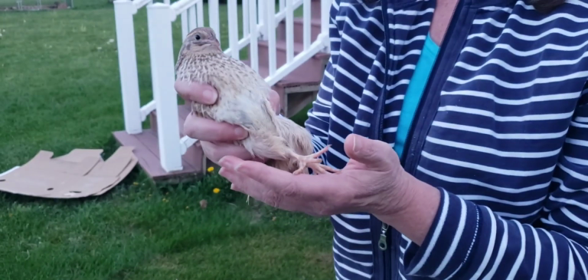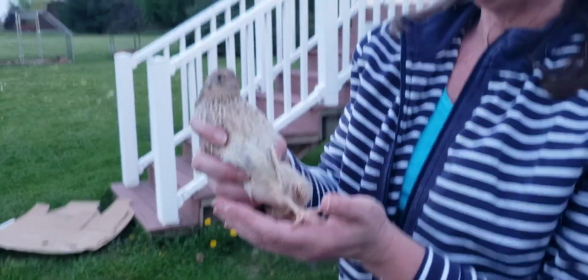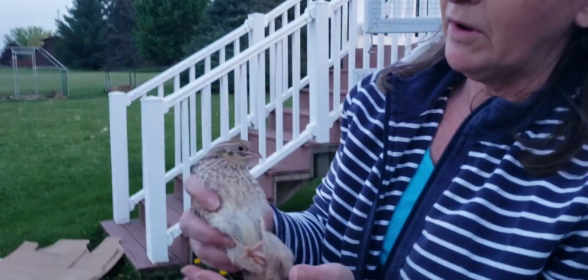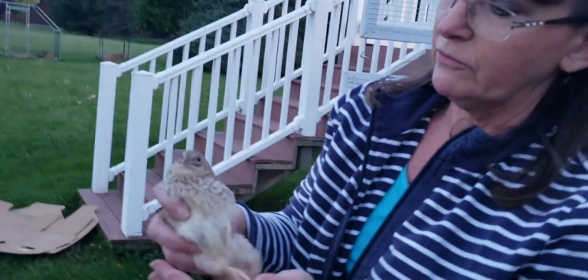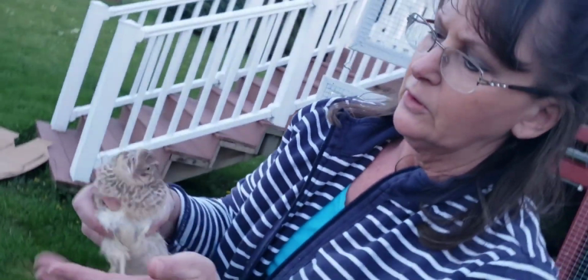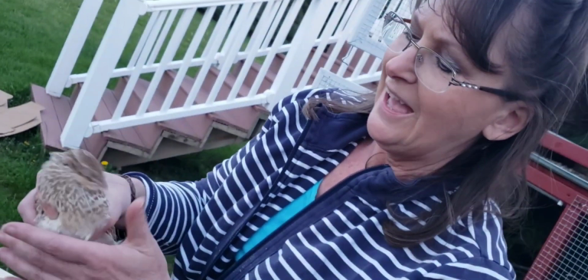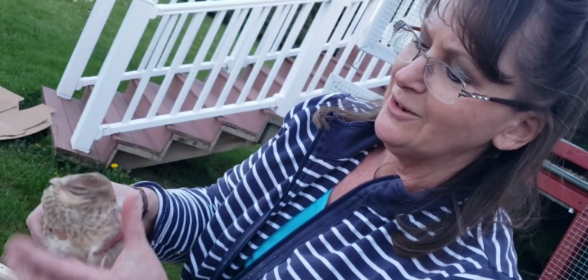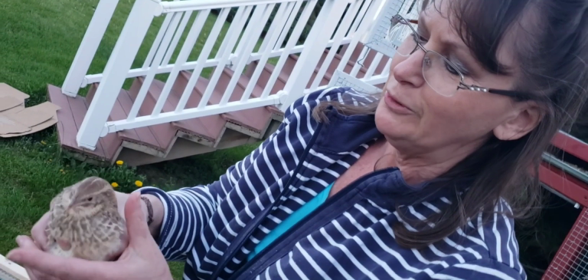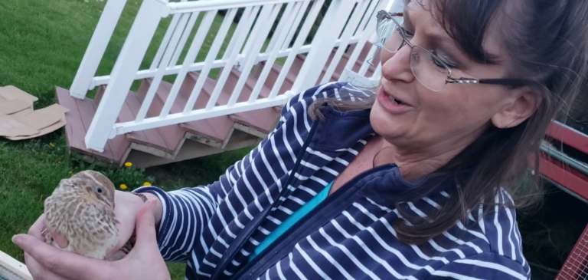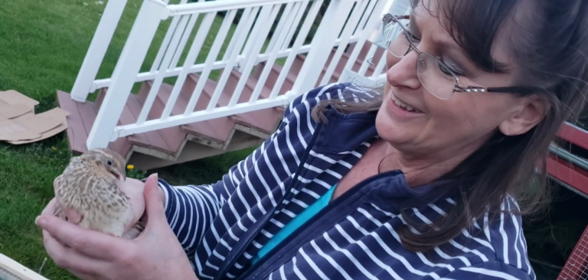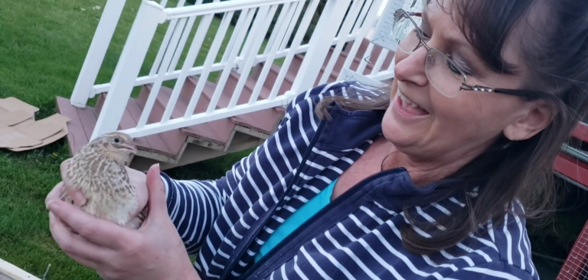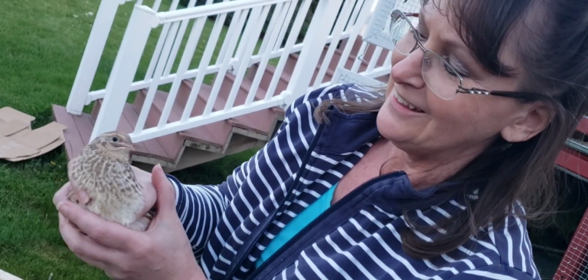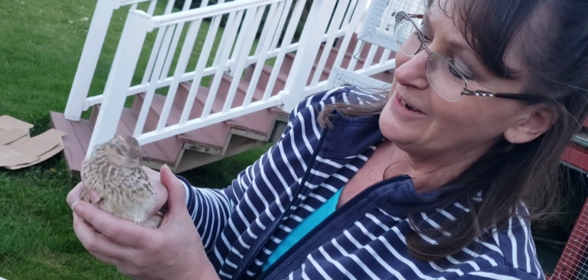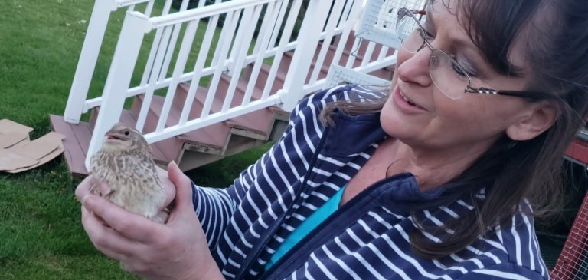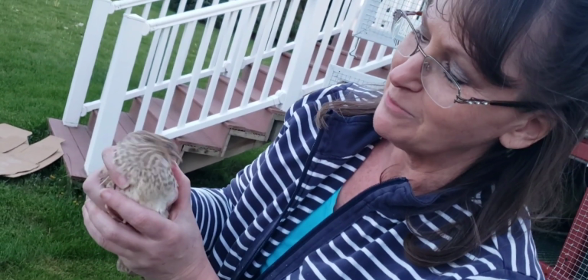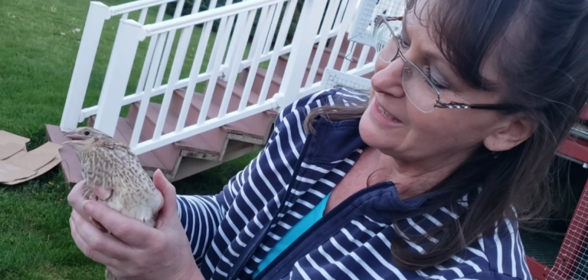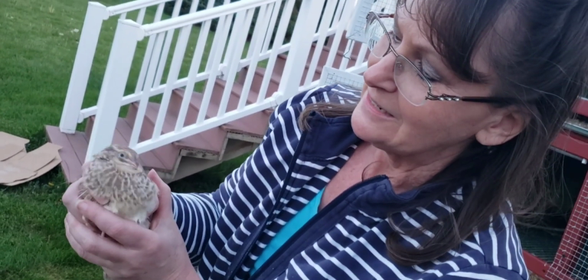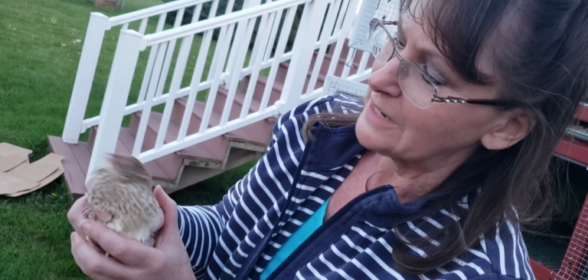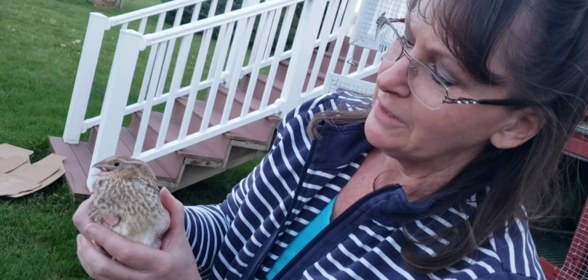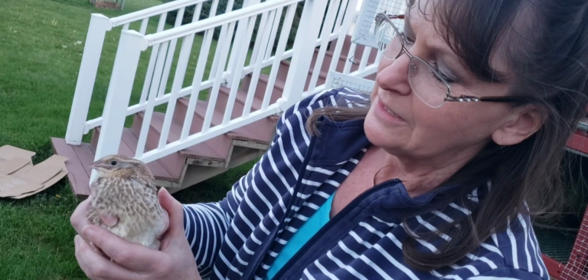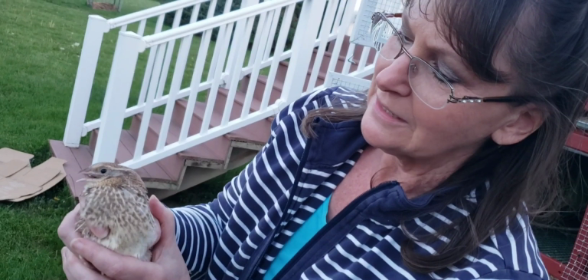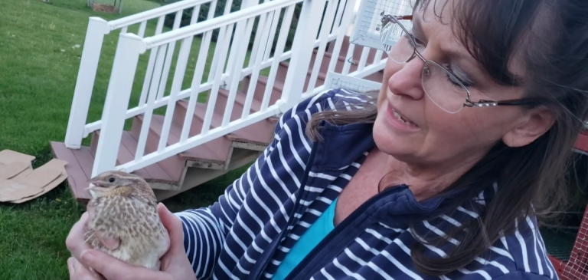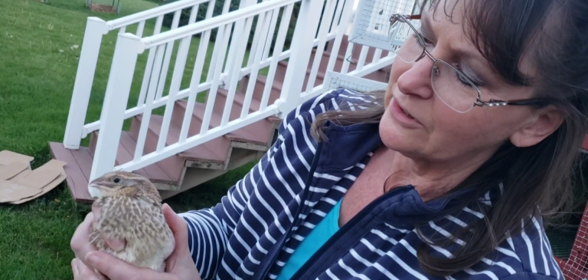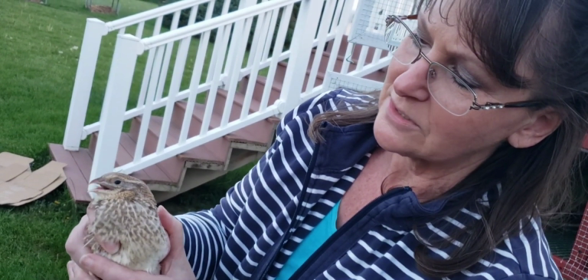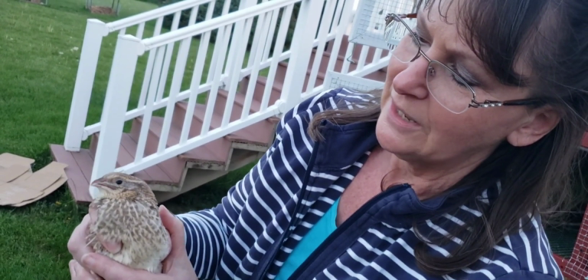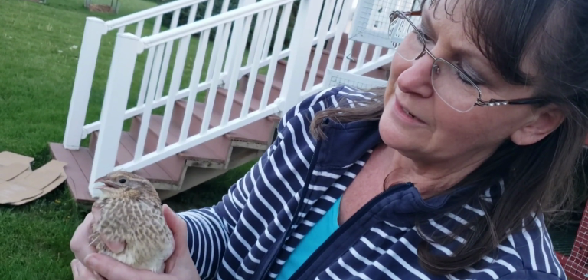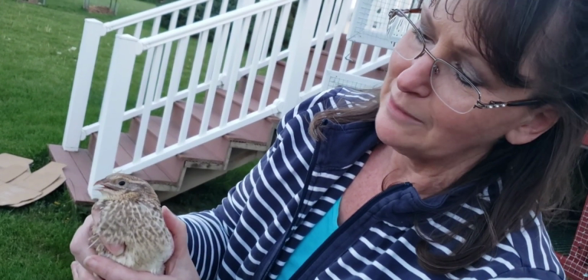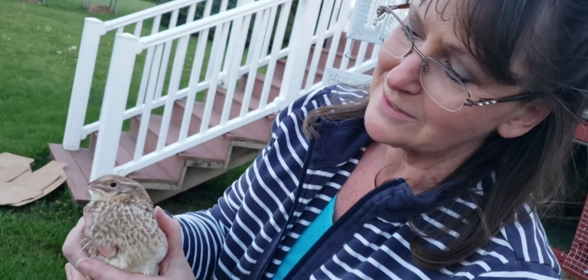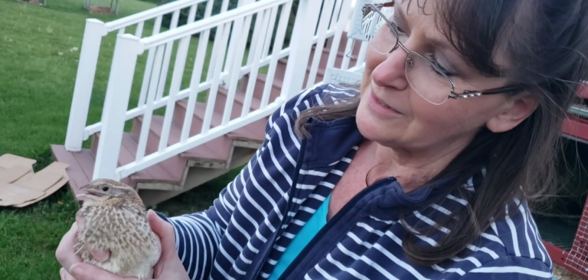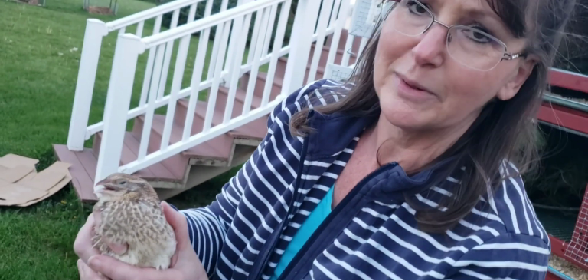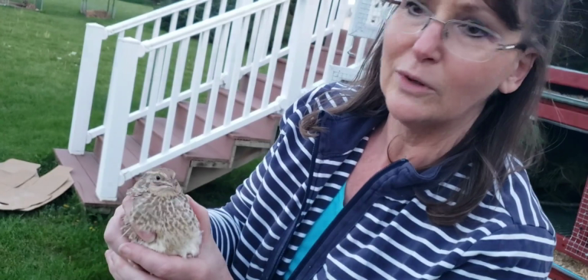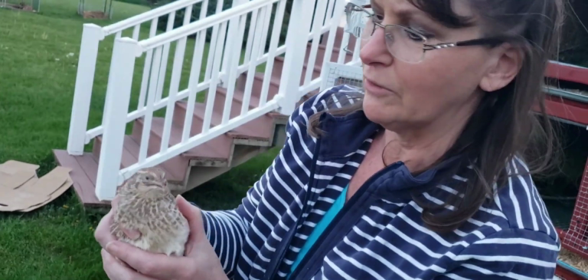We're gonna play a game of hen or rooster. We can feather sex them by the dots on their chest. I'm gonna guess a hen, but I totally could be wrong.